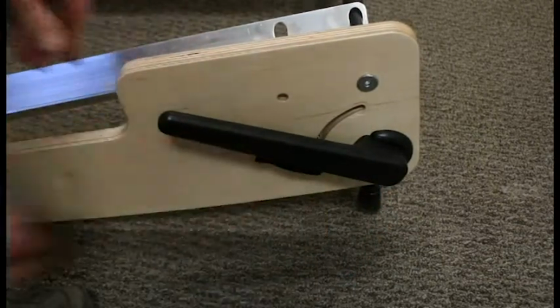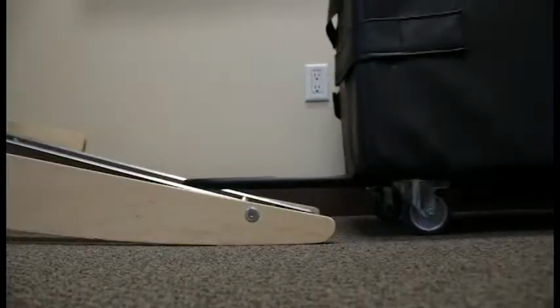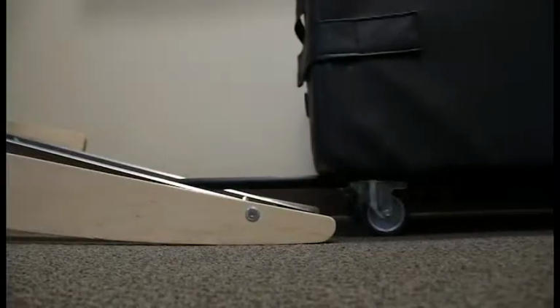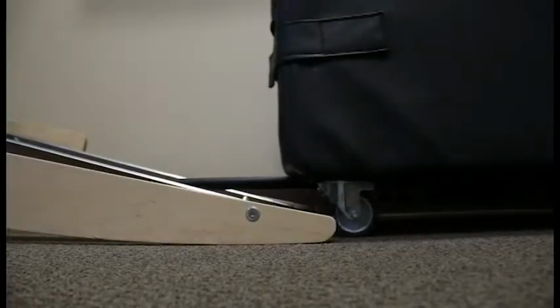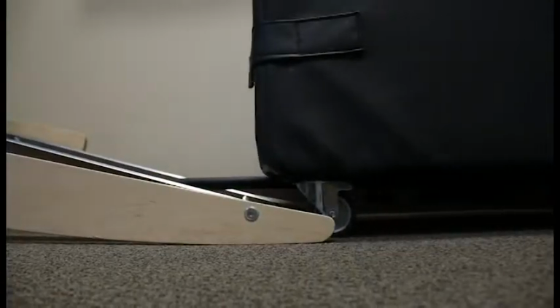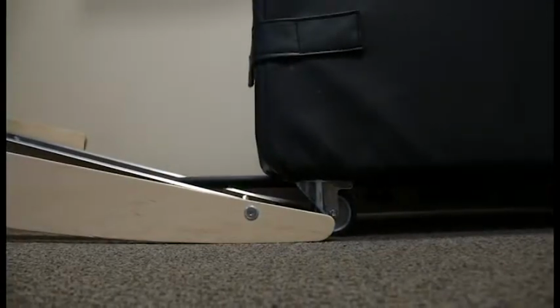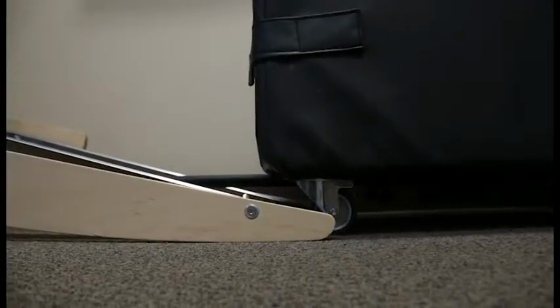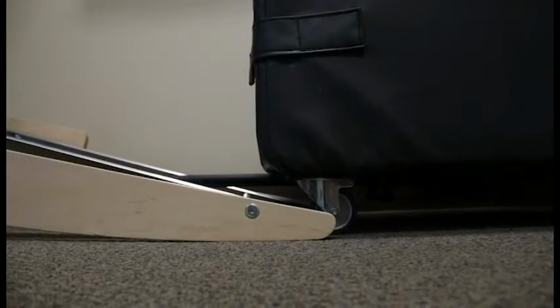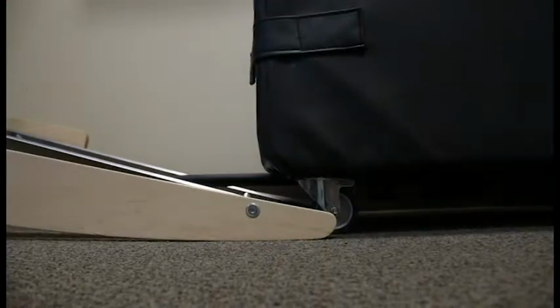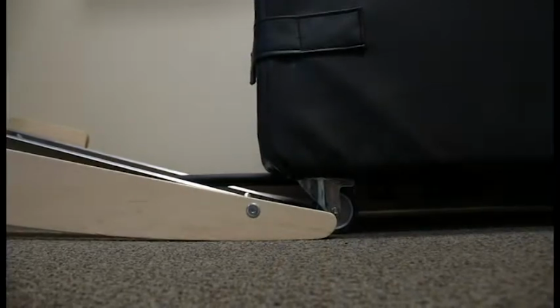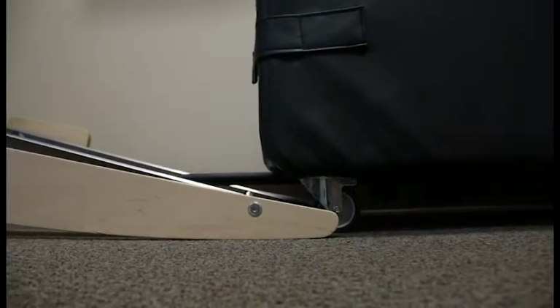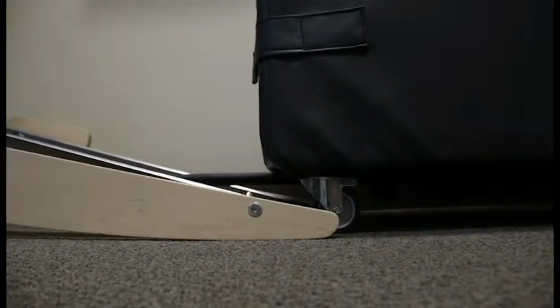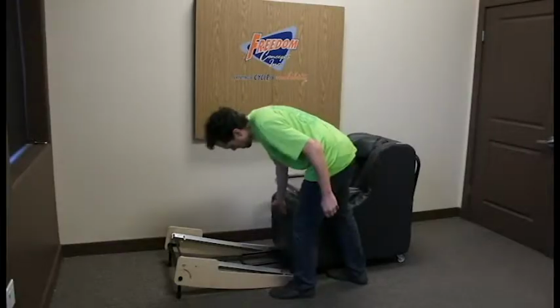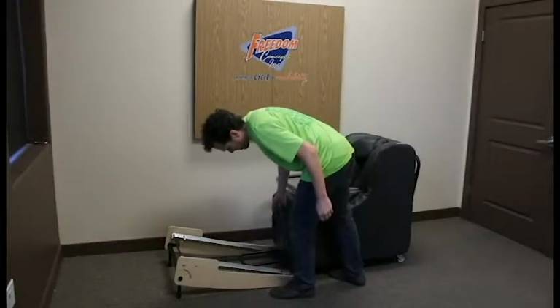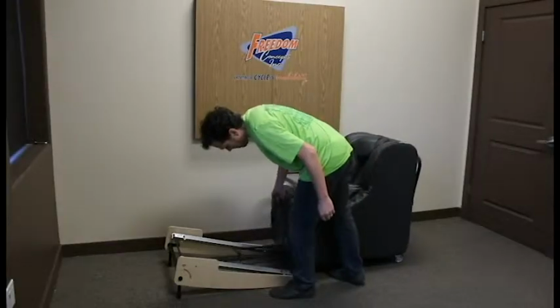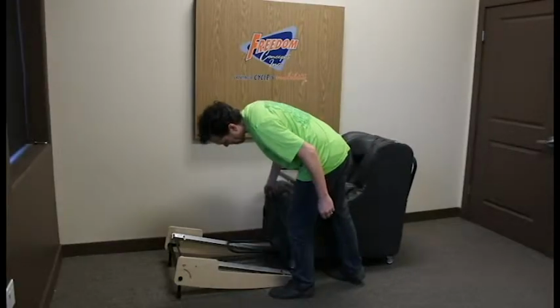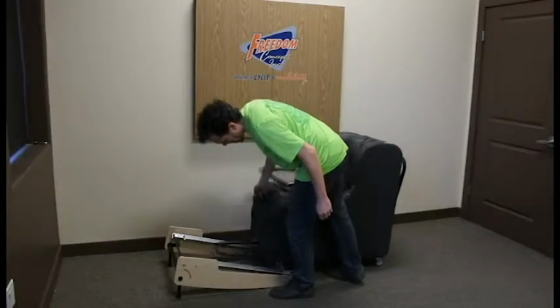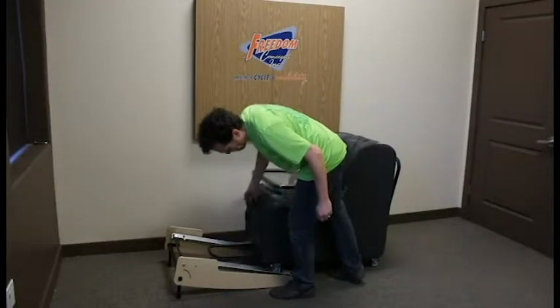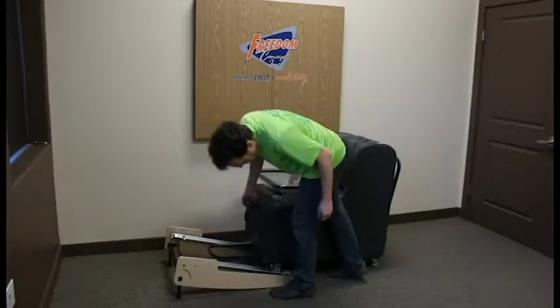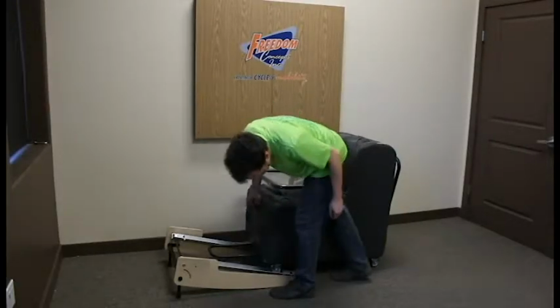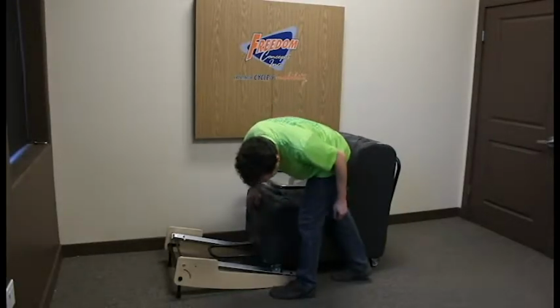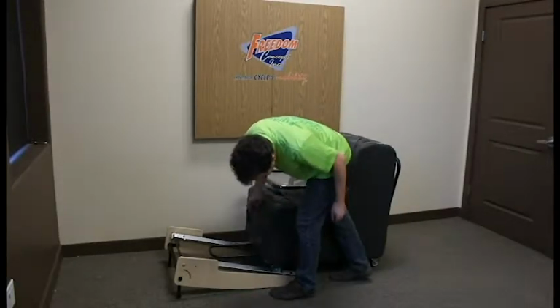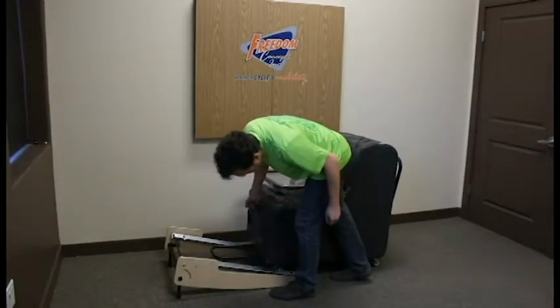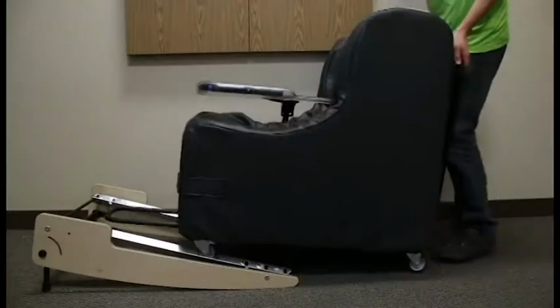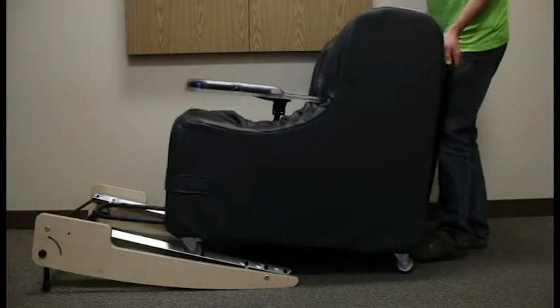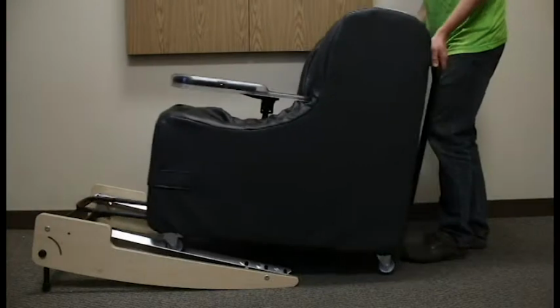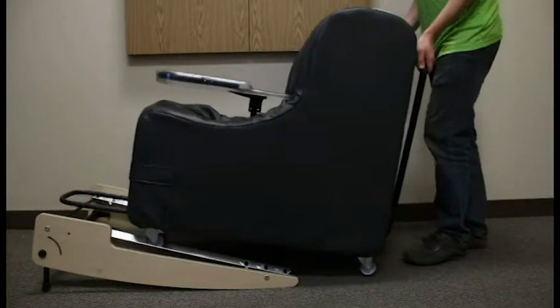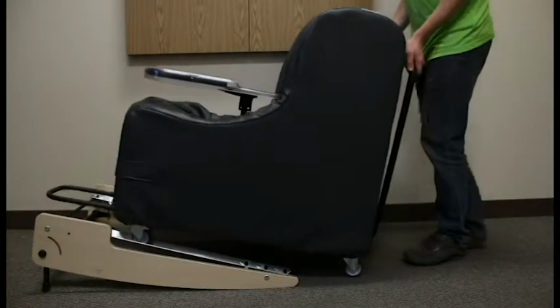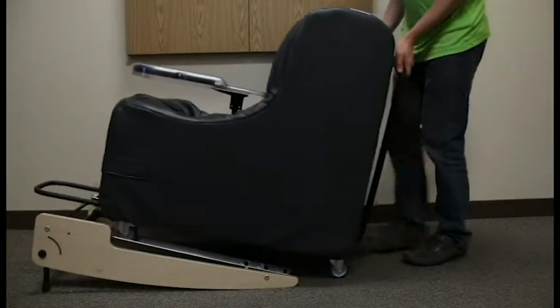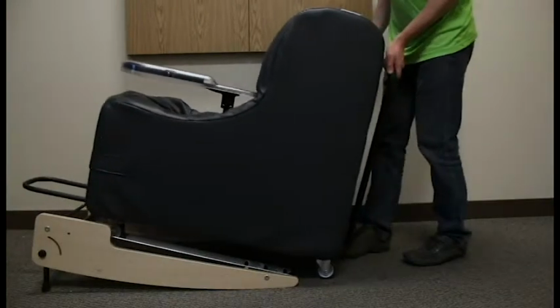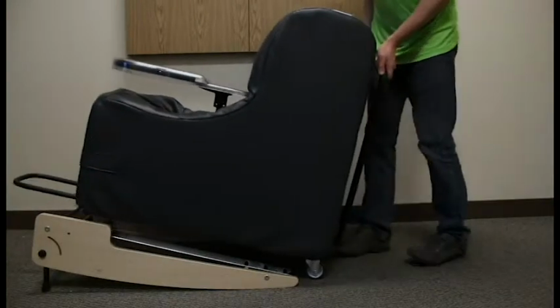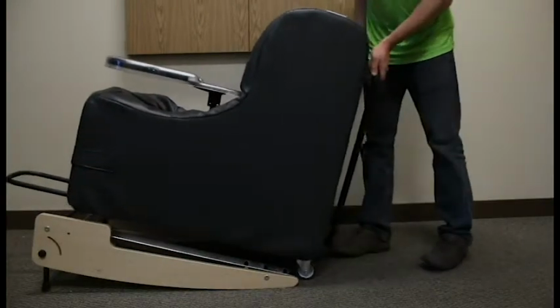Line up your chill-out chair casters with the rear of the rocking base. Using the front handle, lift the chill-out chair onto the tracks until the front casters are in line with the wheel stop.